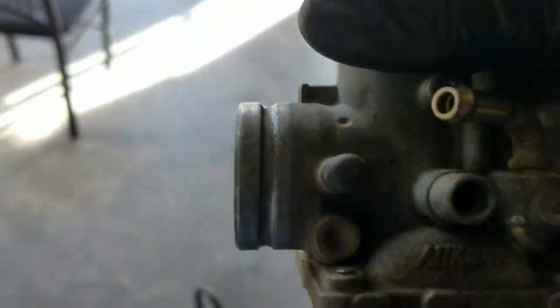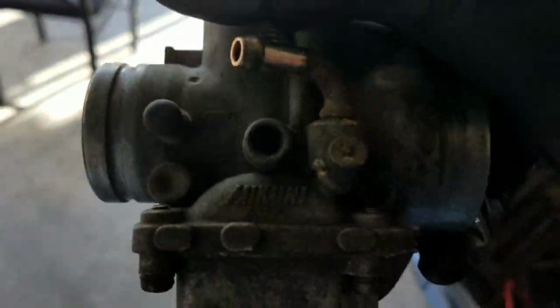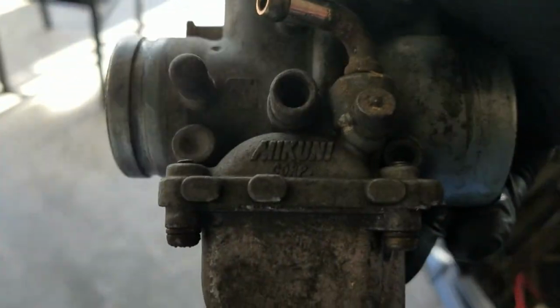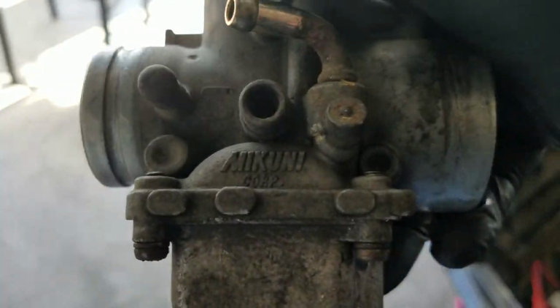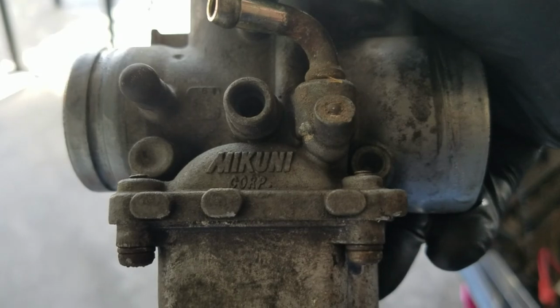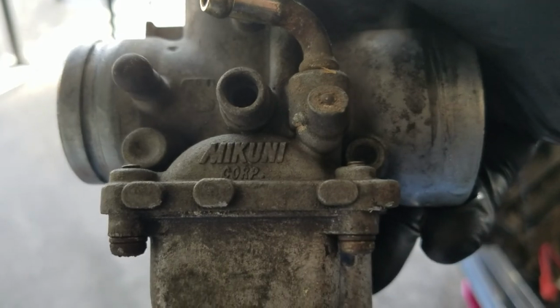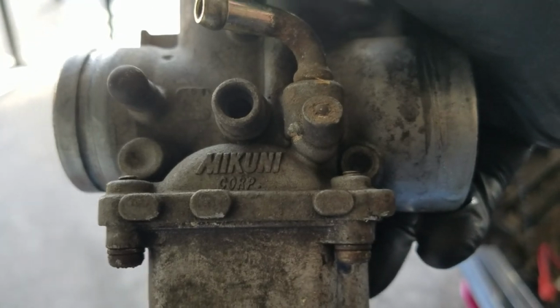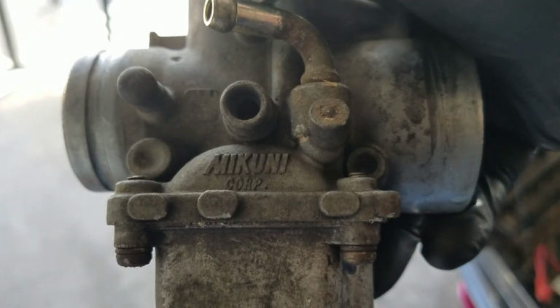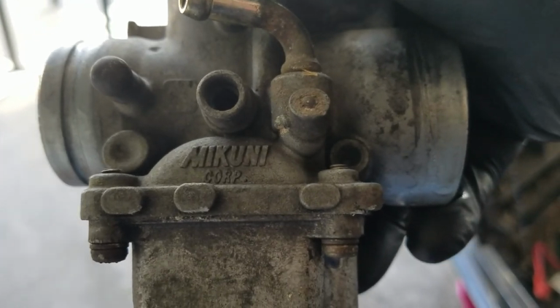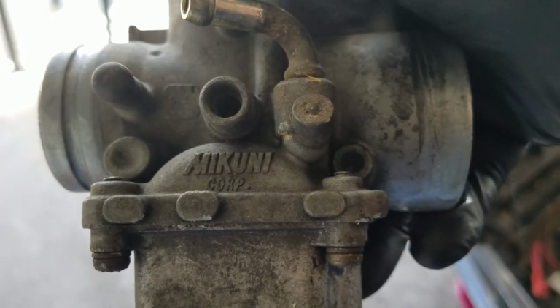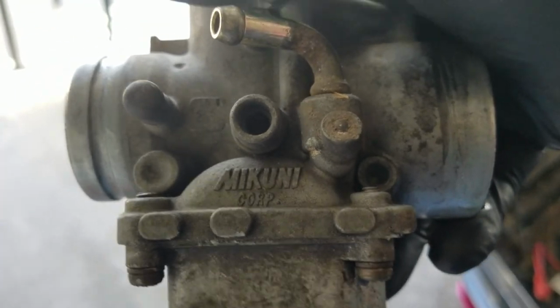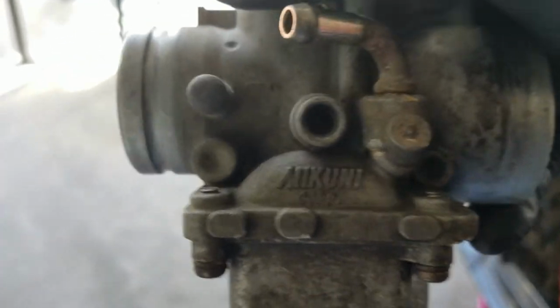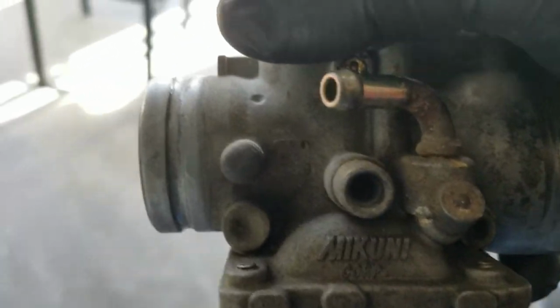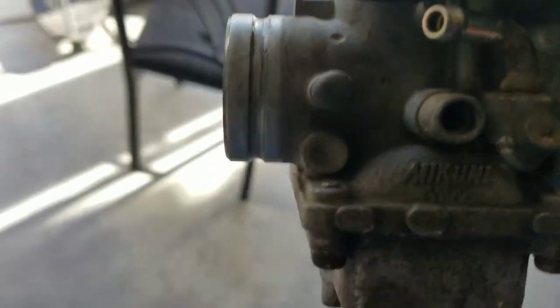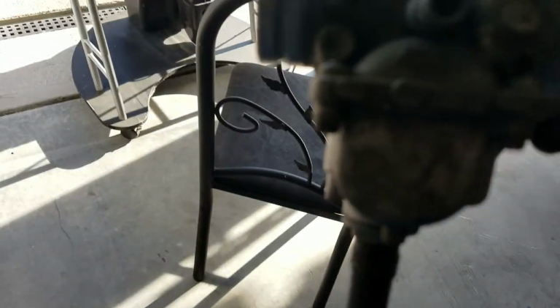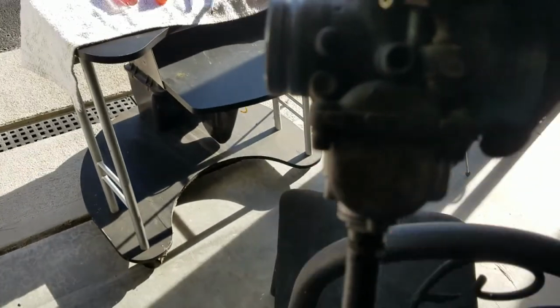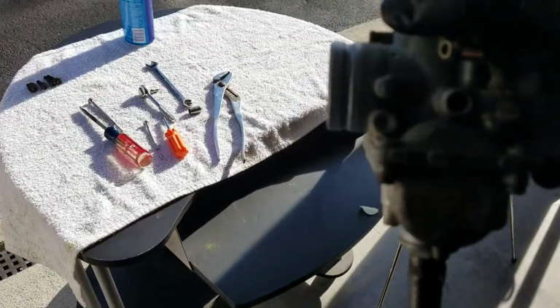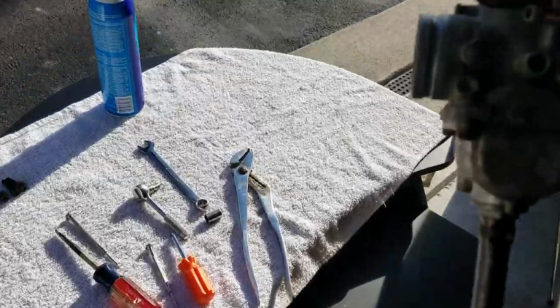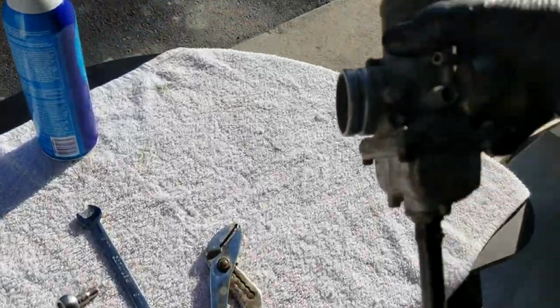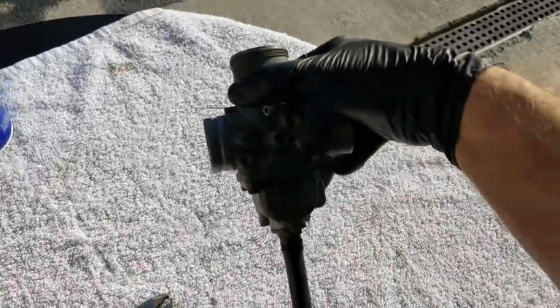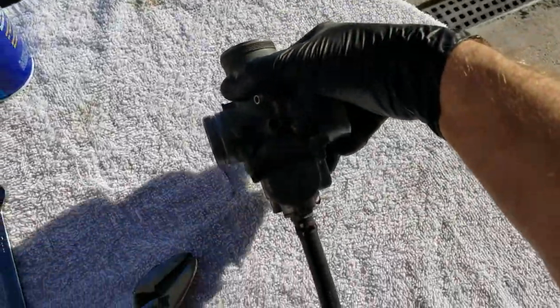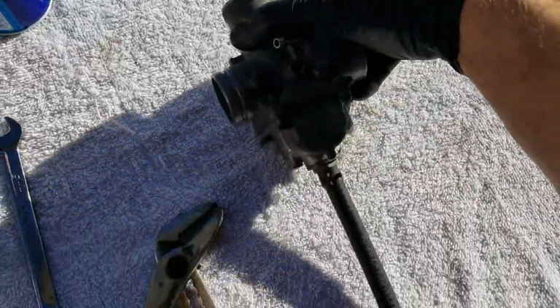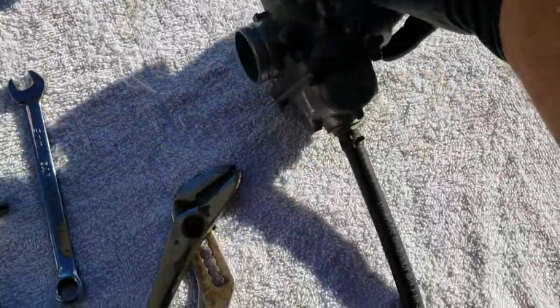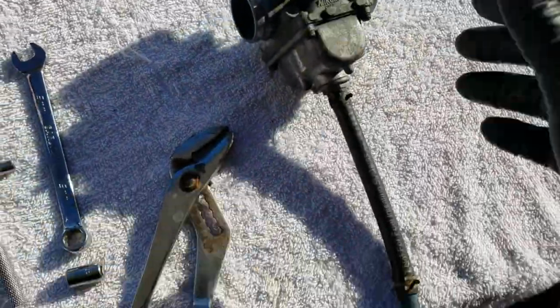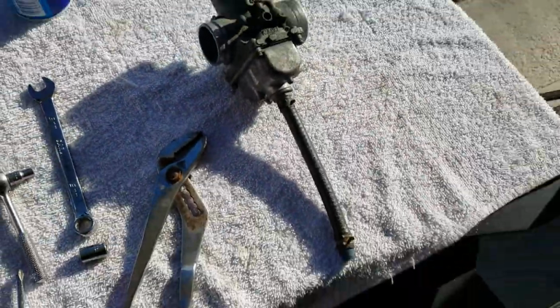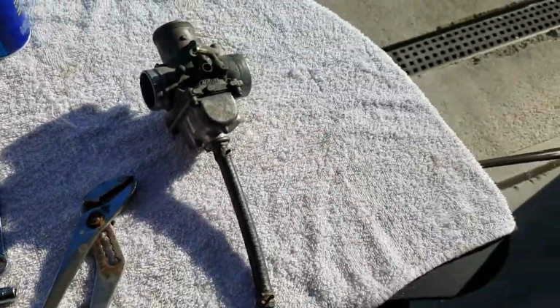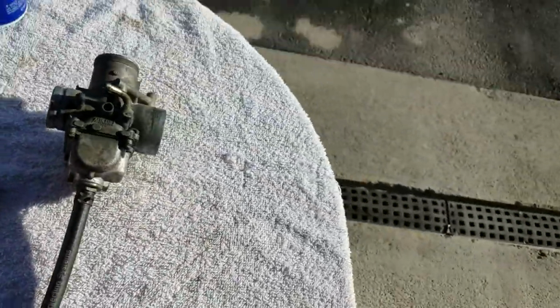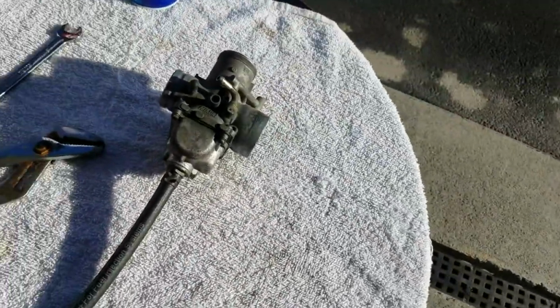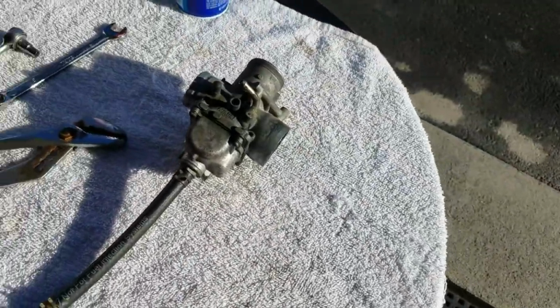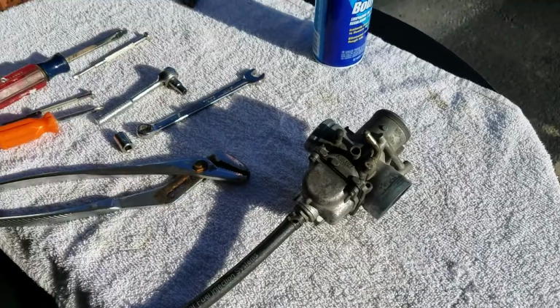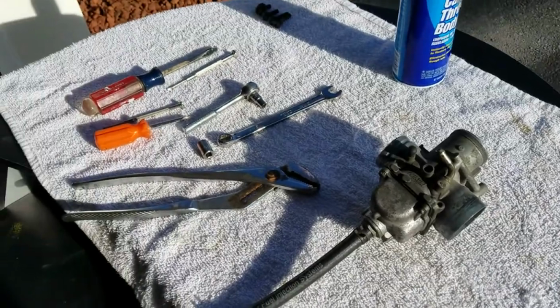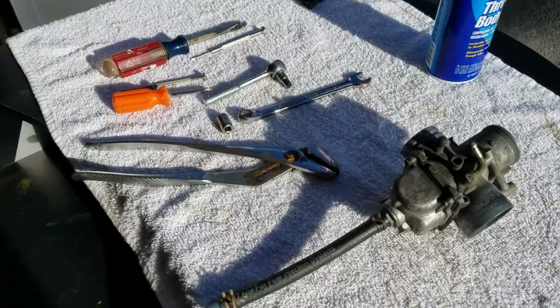Now what kind of brand is that? Mikuni? So I'll put this on my workbench here and let me put my camera on my tripod.